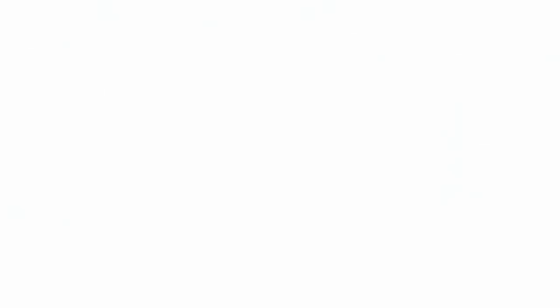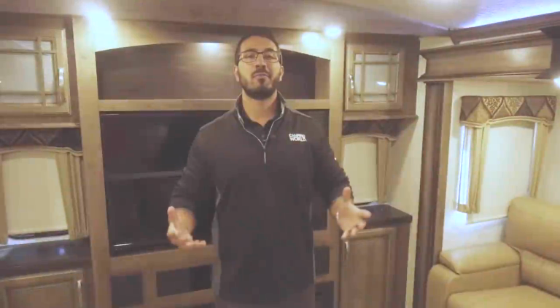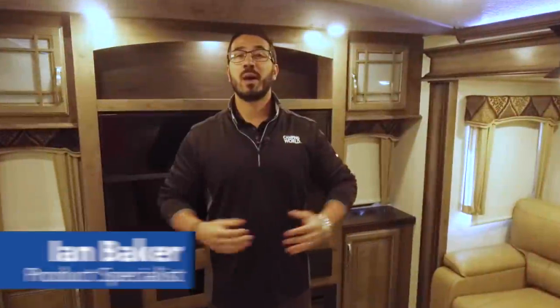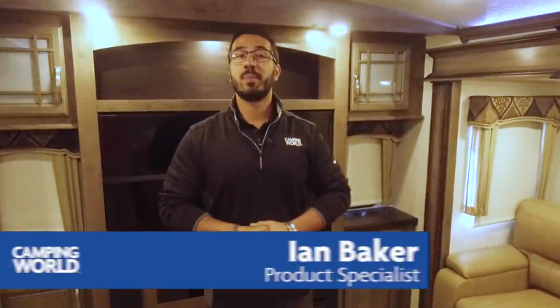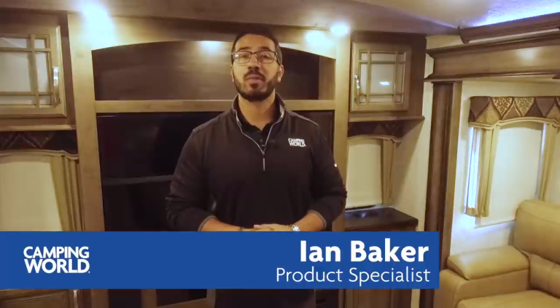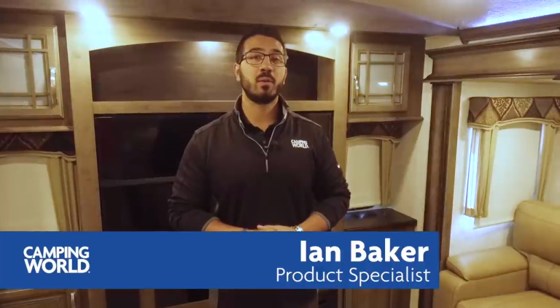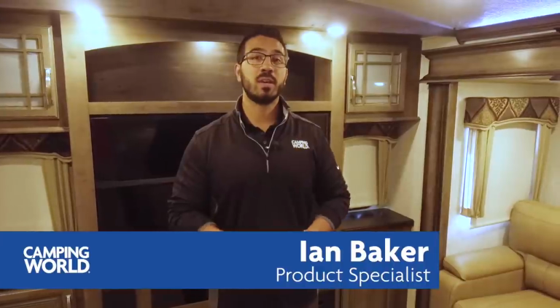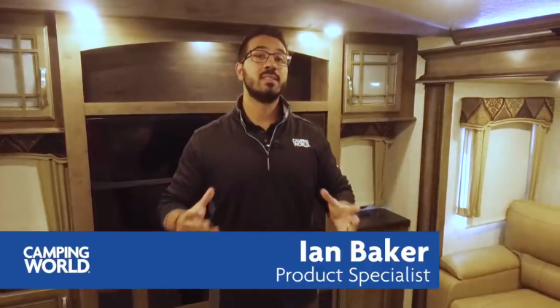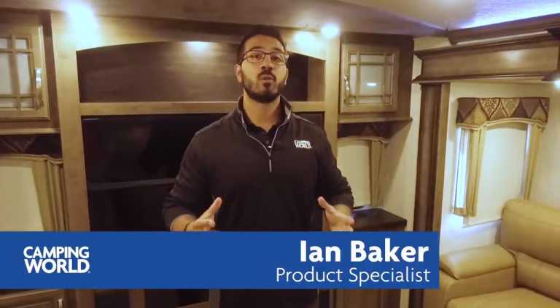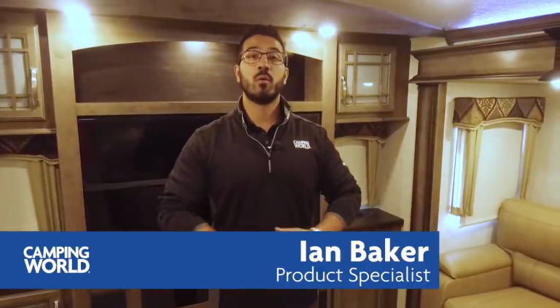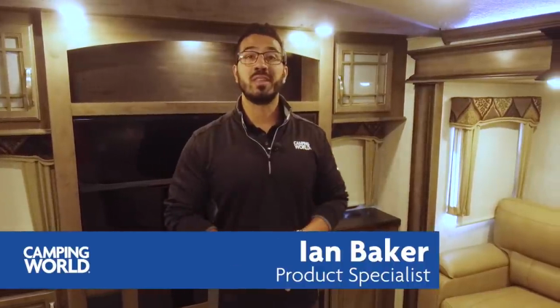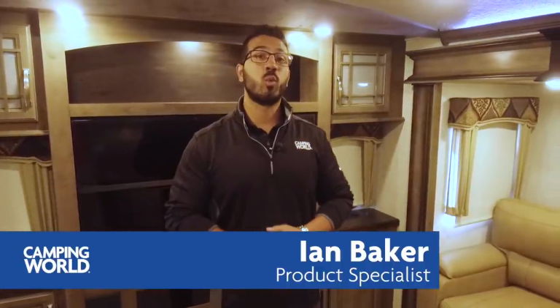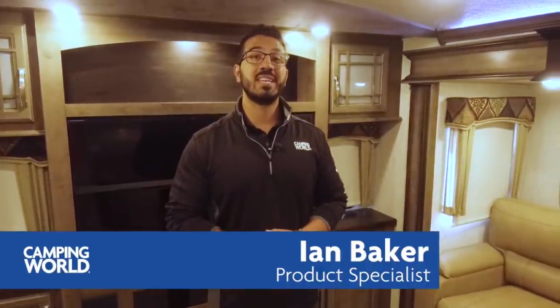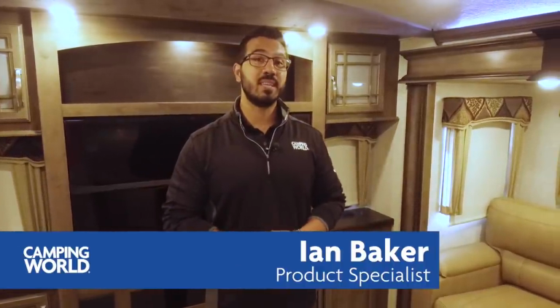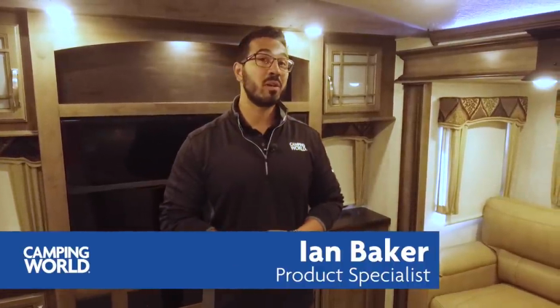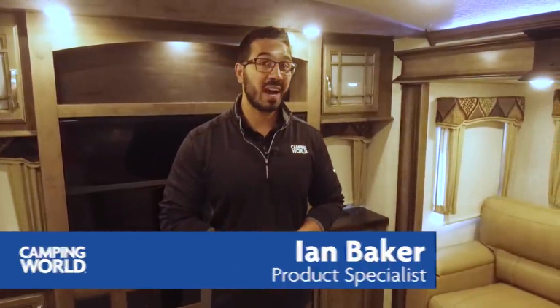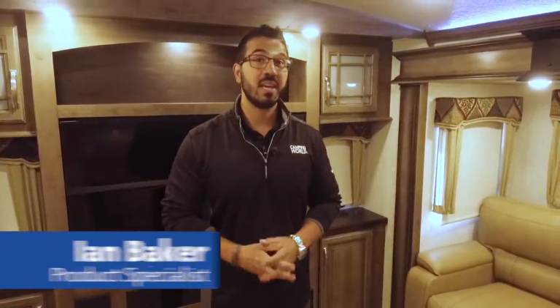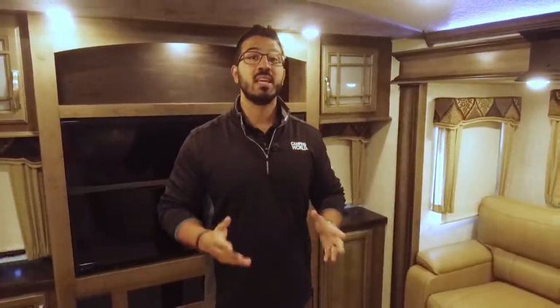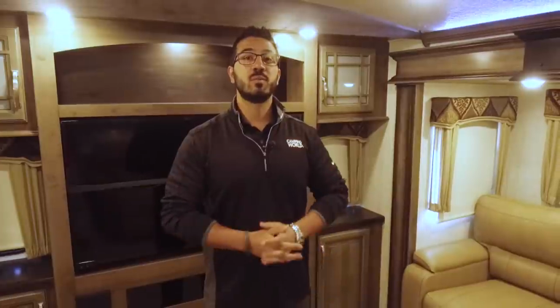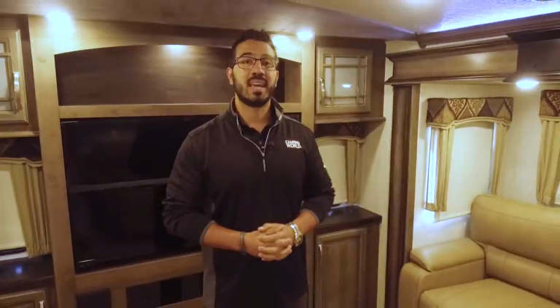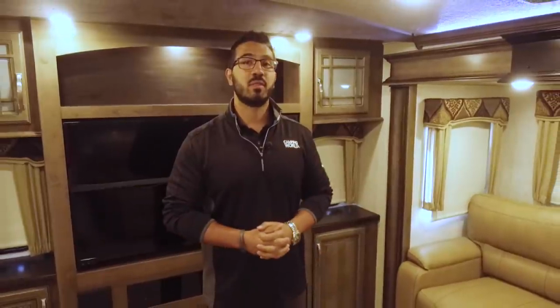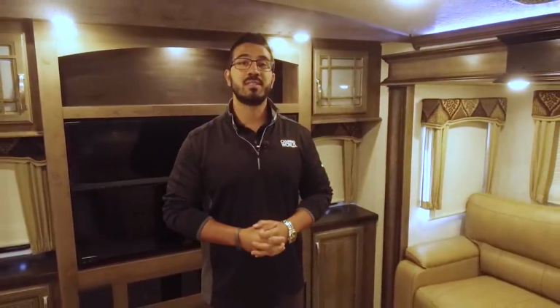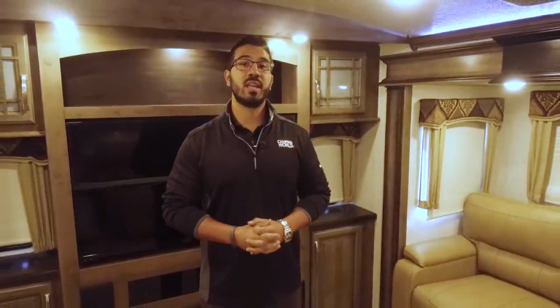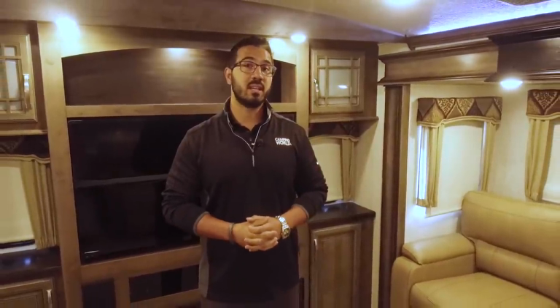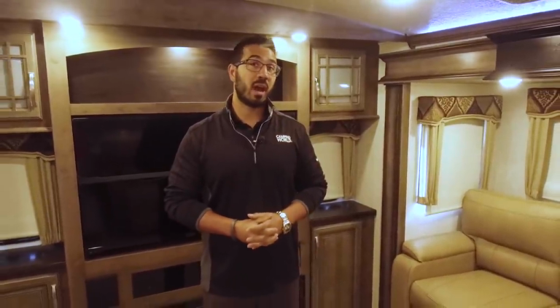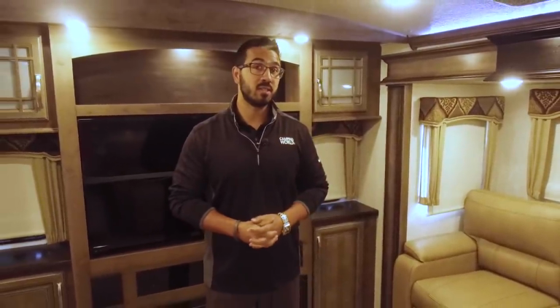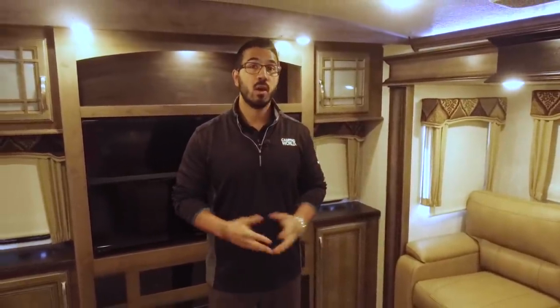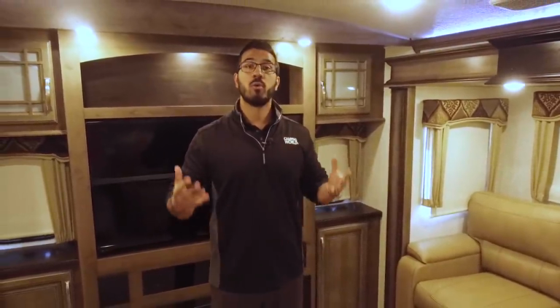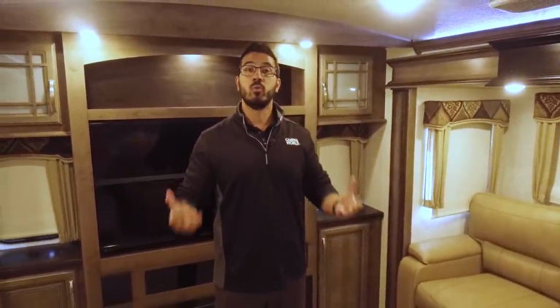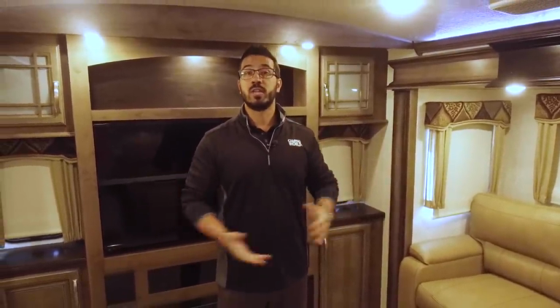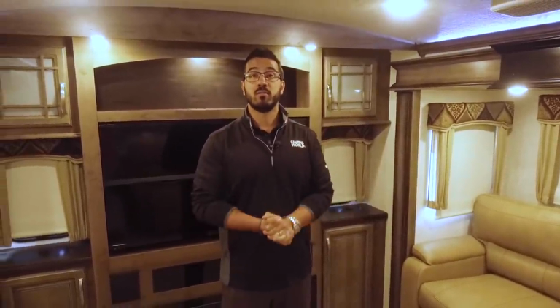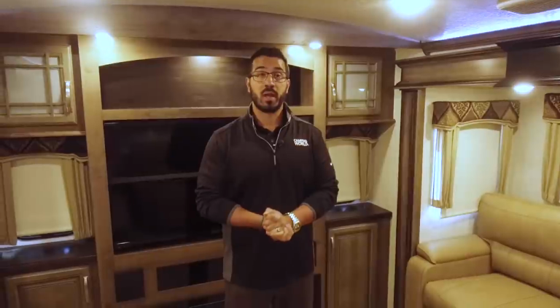Hi folks, I'm Ian Baker with Camping World, and today we're going to go over the 2018.5 Keystone Montana 3791RD, or the Rear Den Floor Plan.